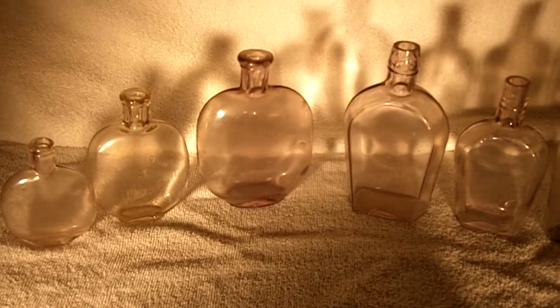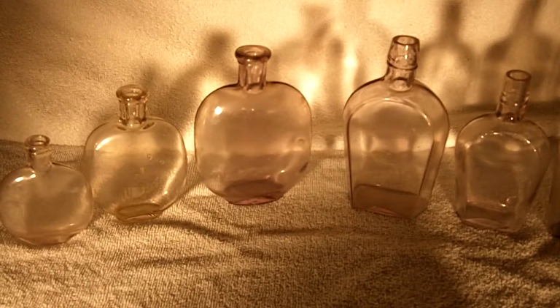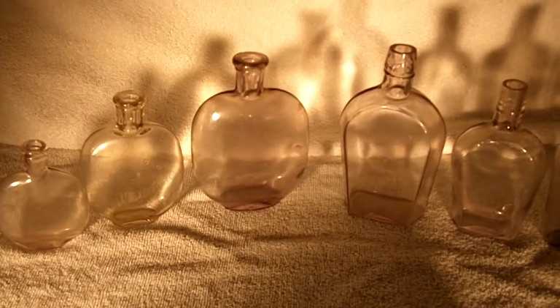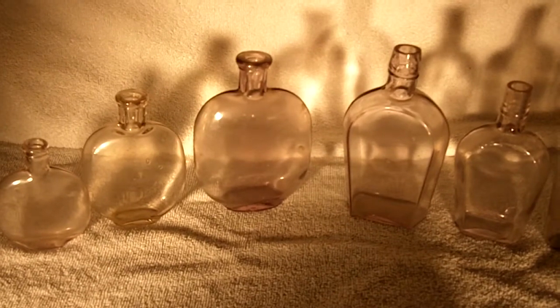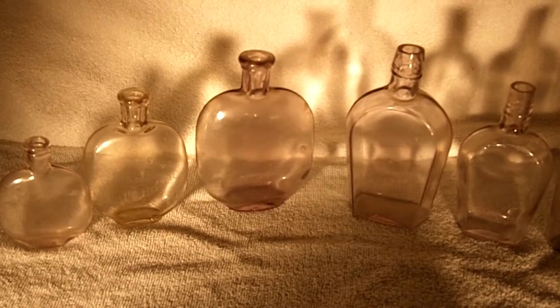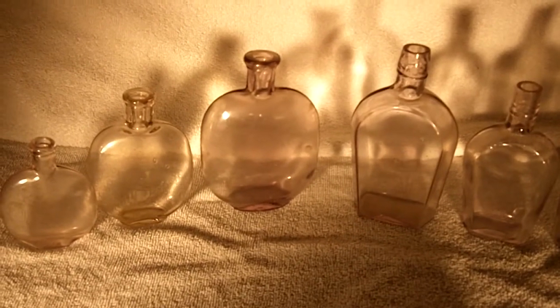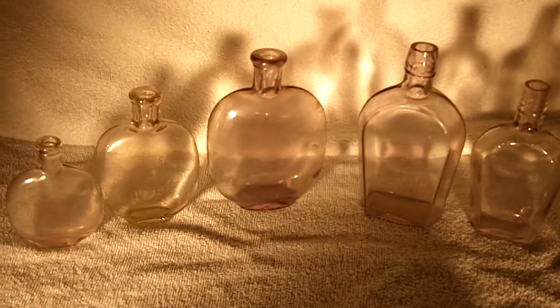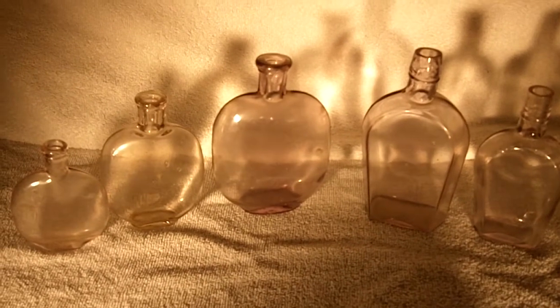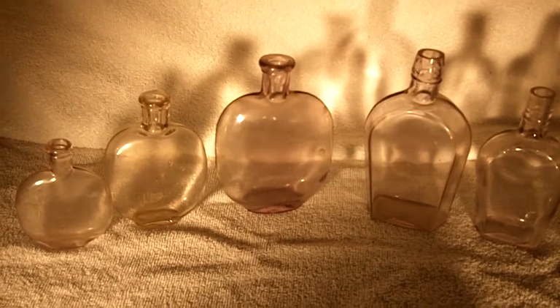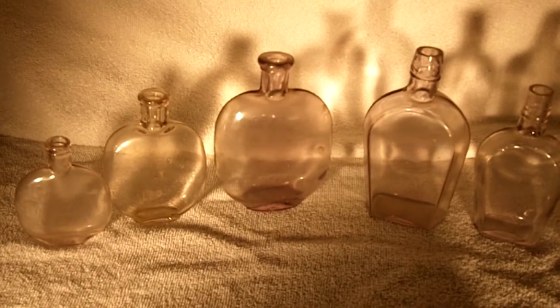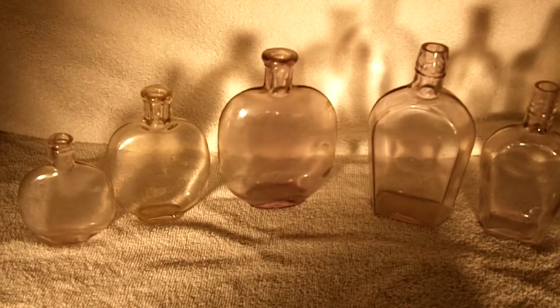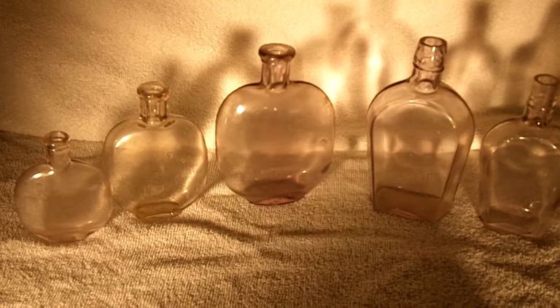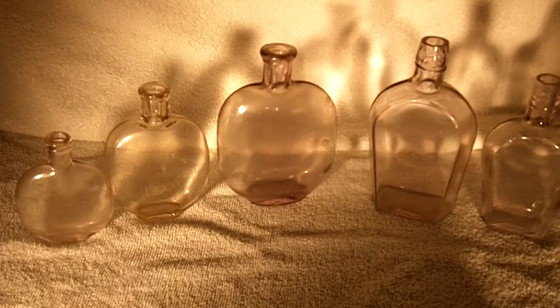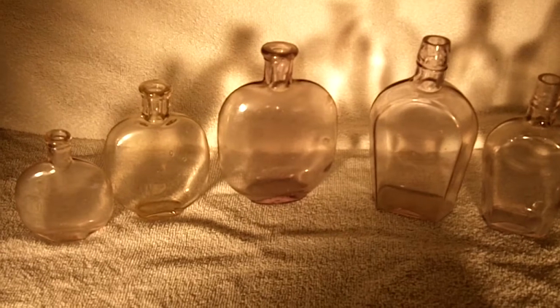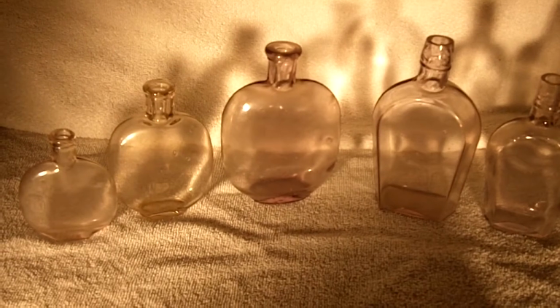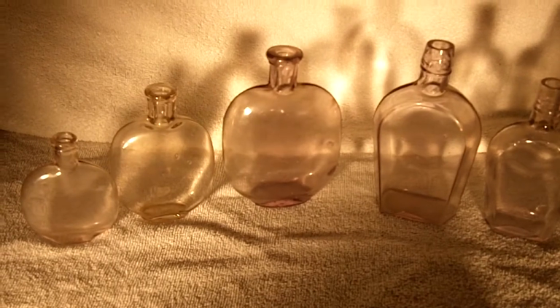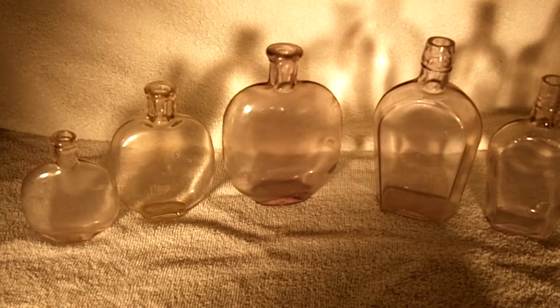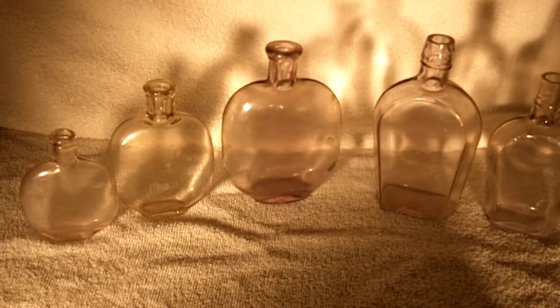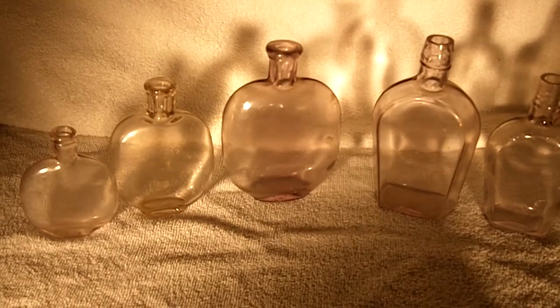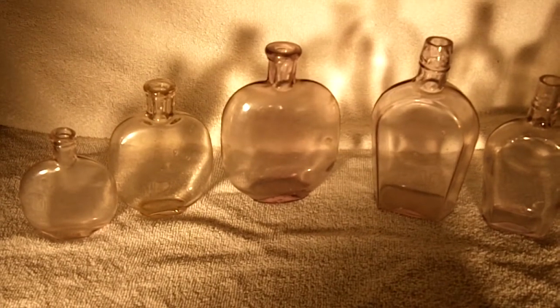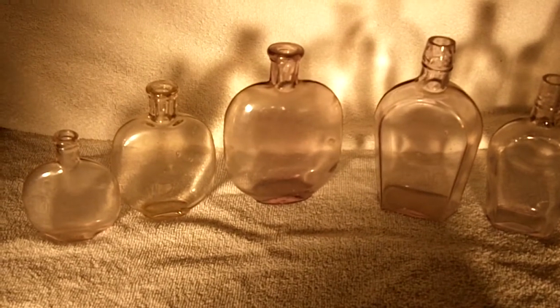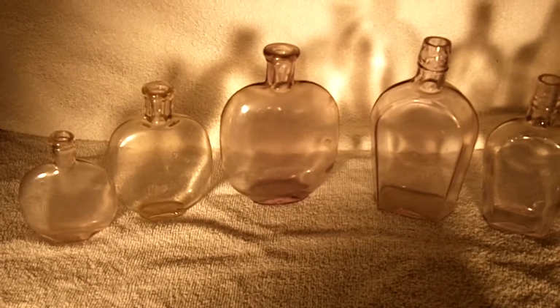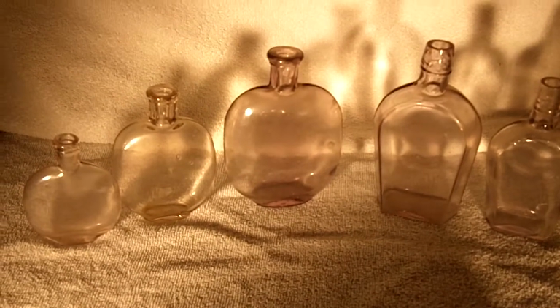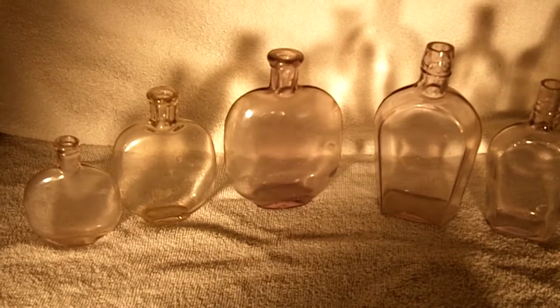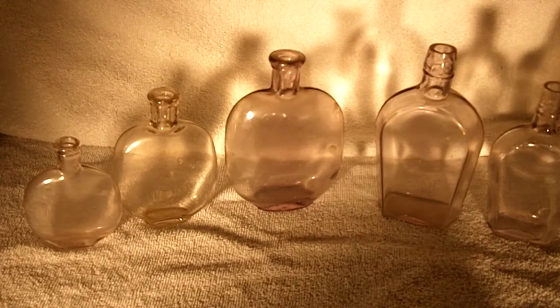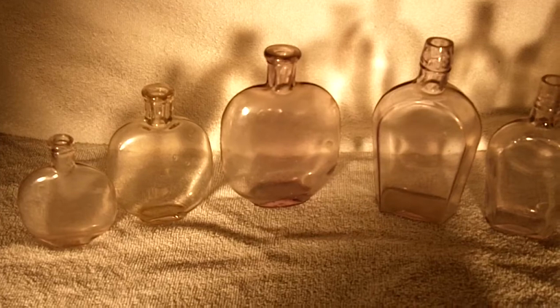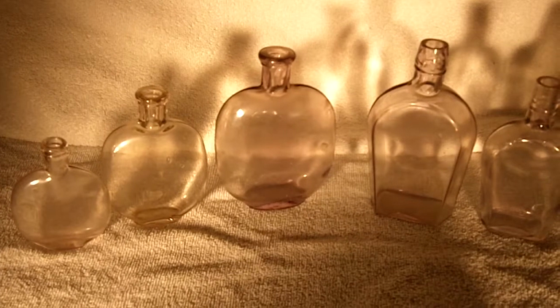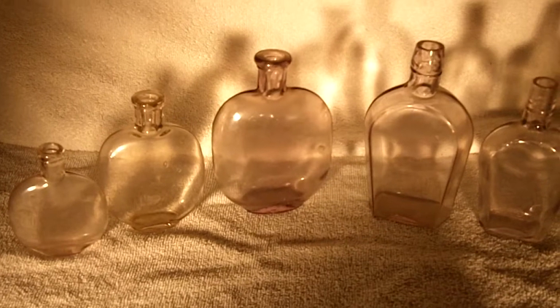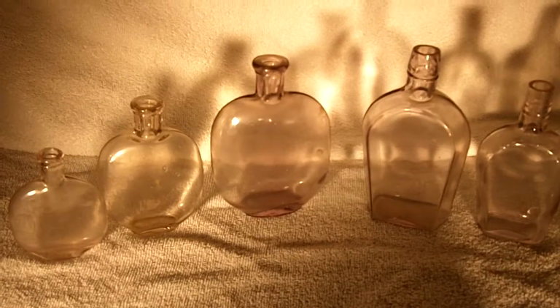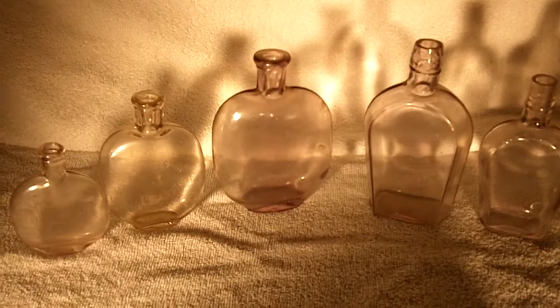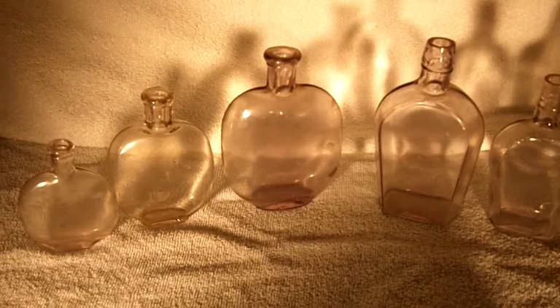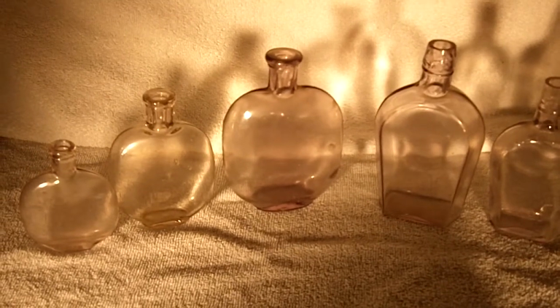Greetings. Old Smokey Silver here. I thought I'd go ahead and bring out some more bottles on you. Today it's flasks, mainly amethysts.